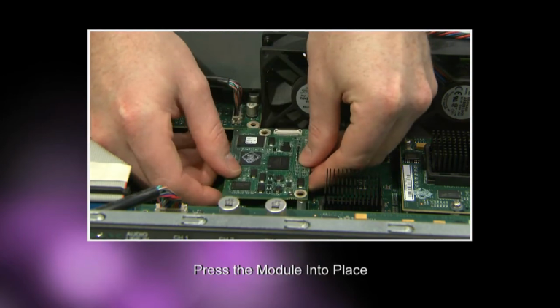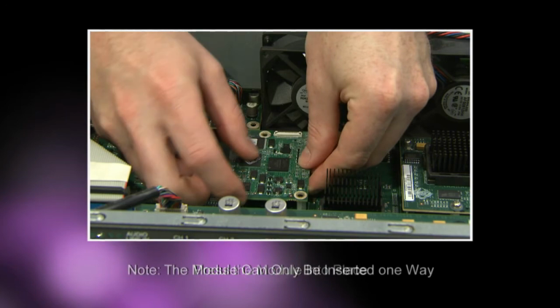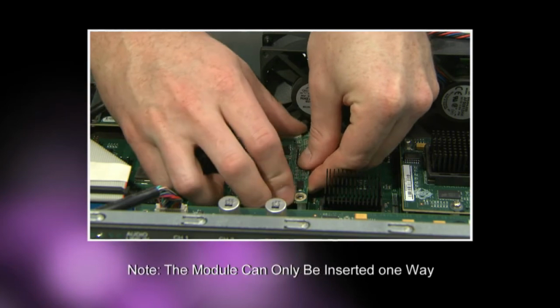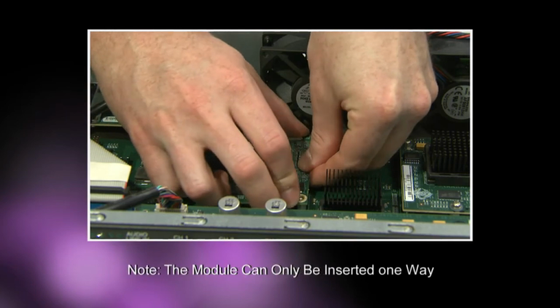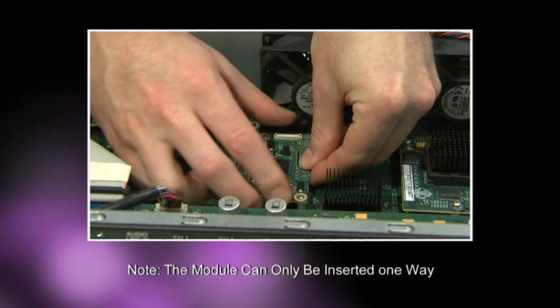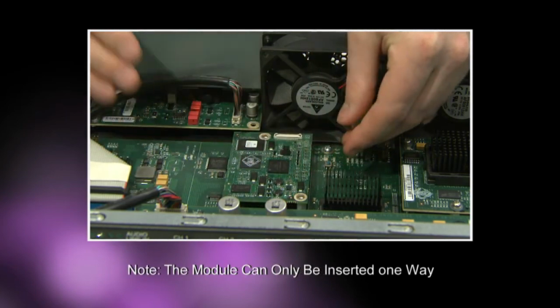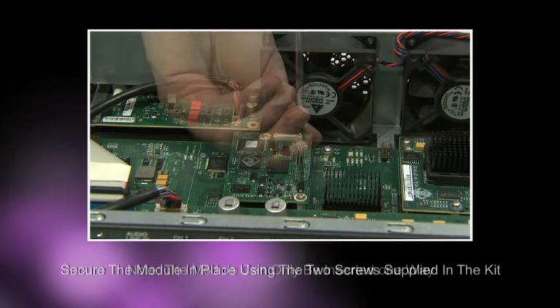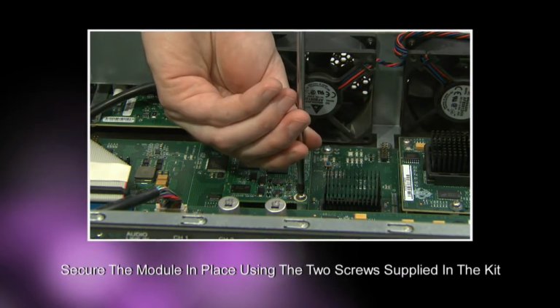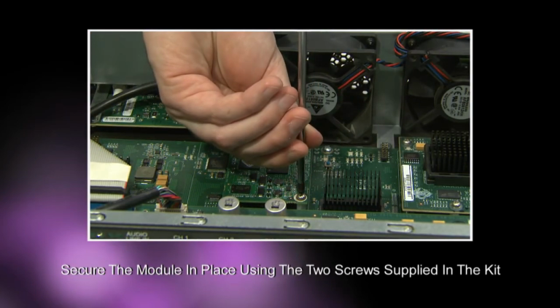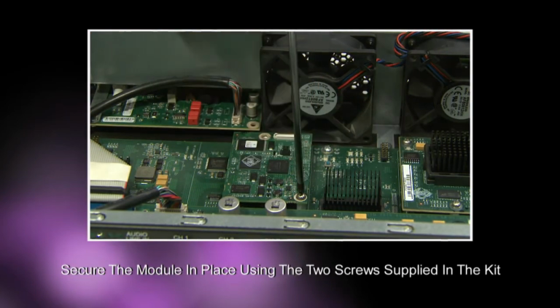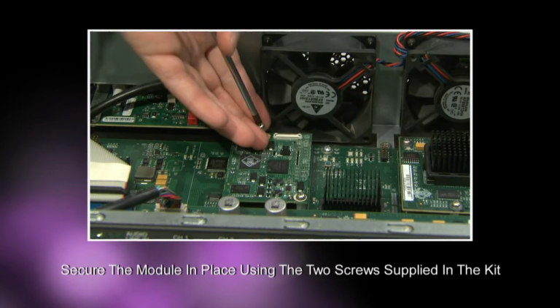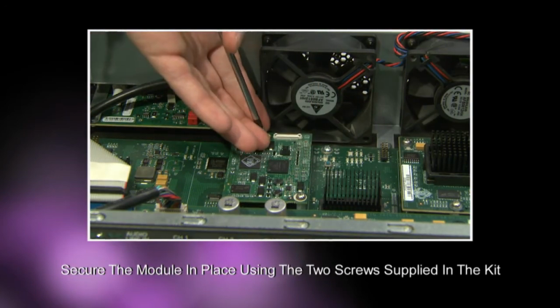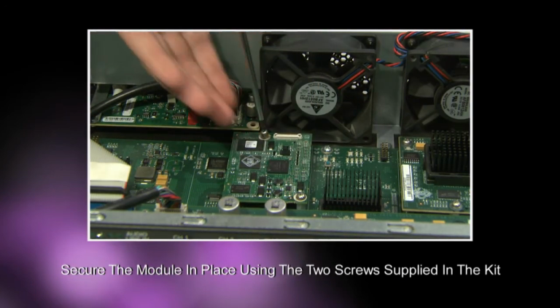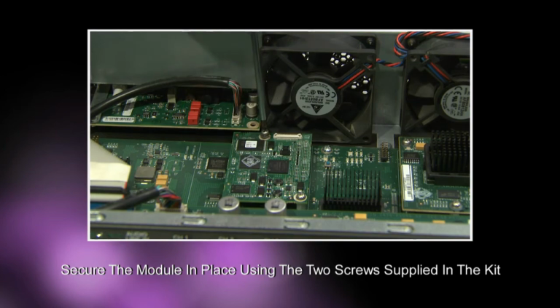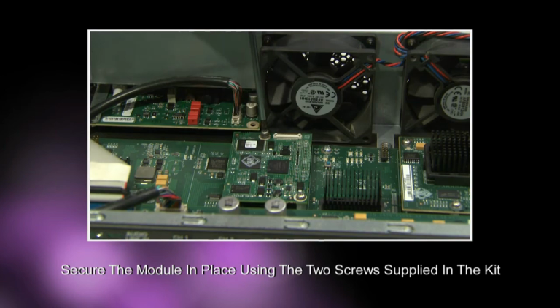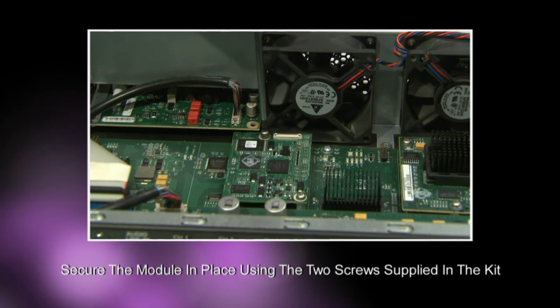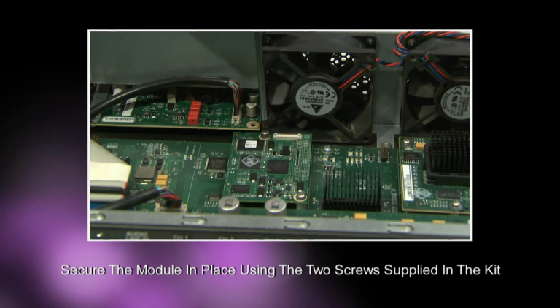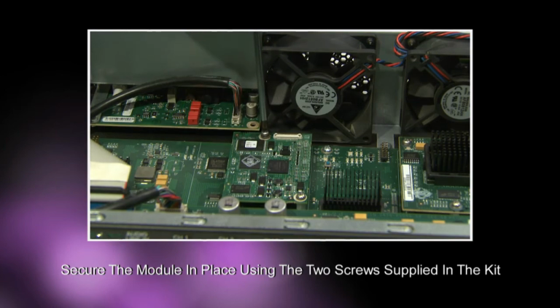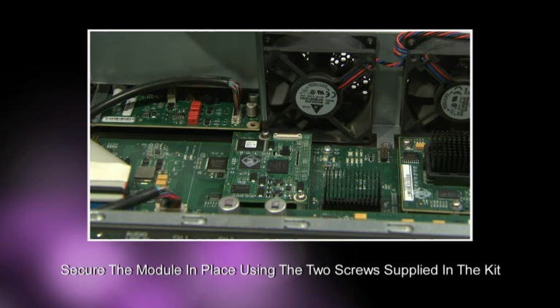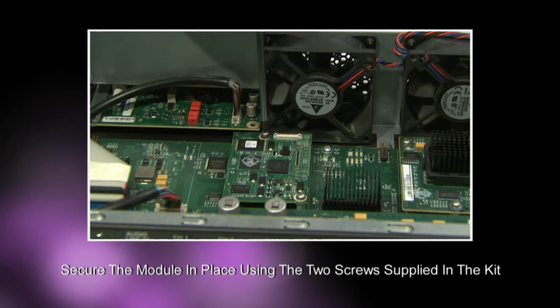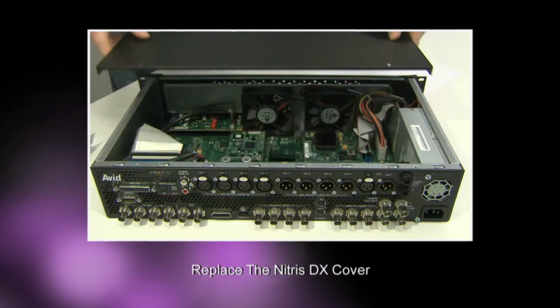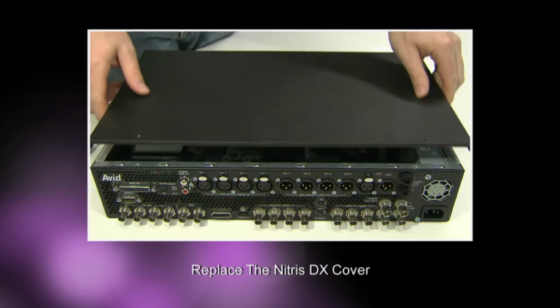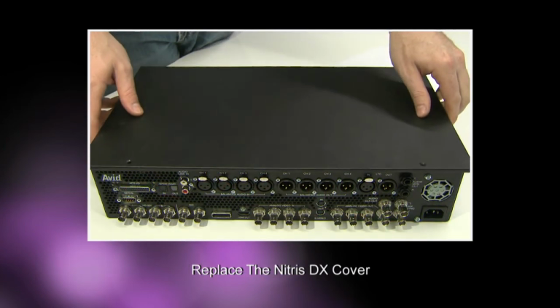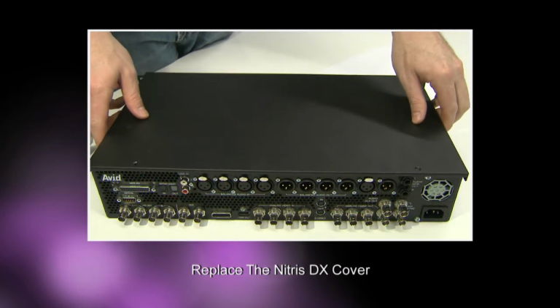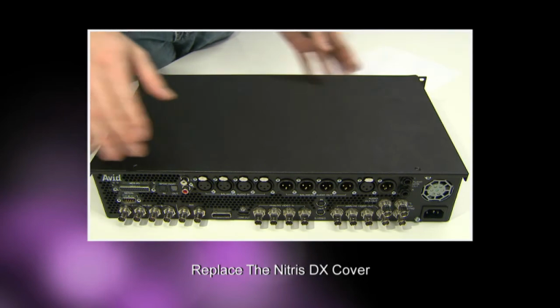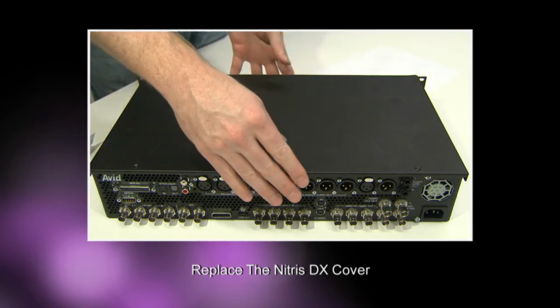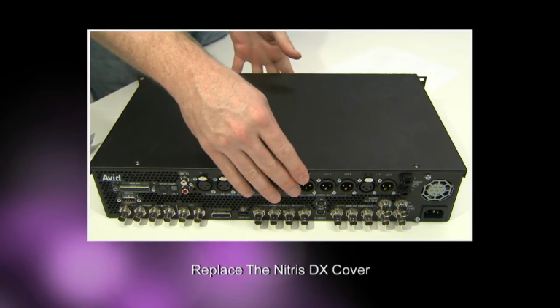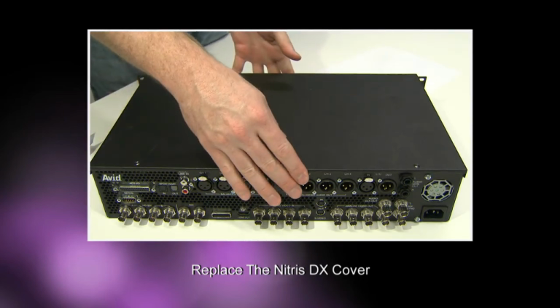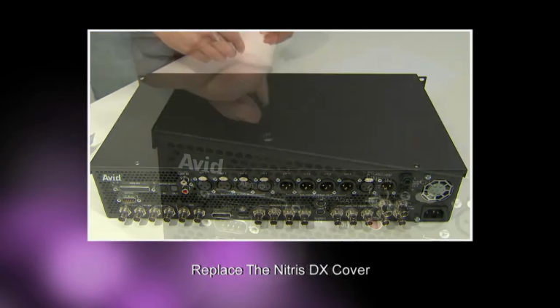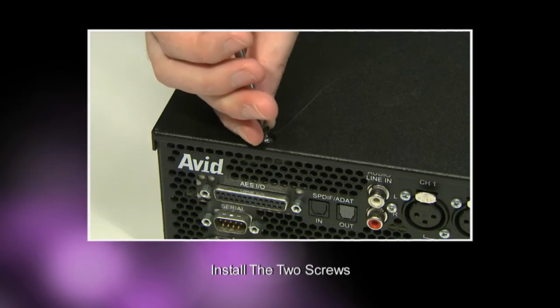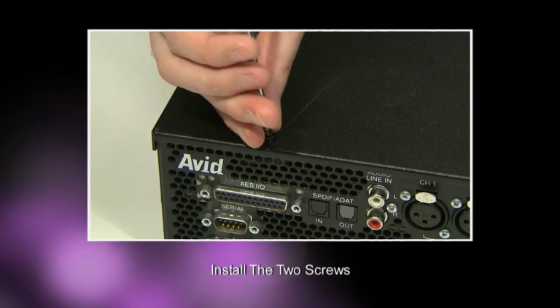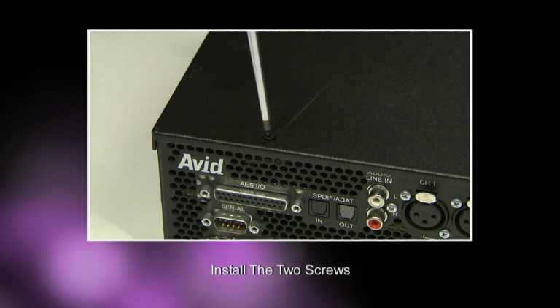The module can only be inserted one way. Using the two screws from the kit, secure the module in place as shown. Next, replace the Nitrous DX cover that you removed earlier and fasten the two screws.